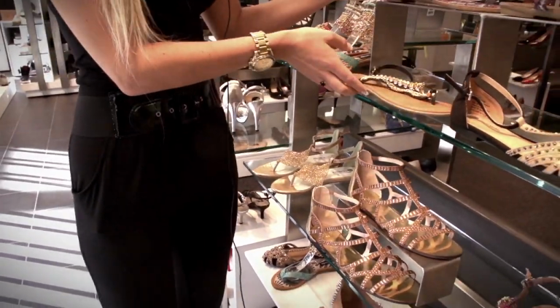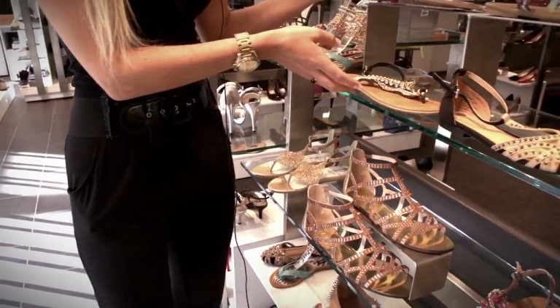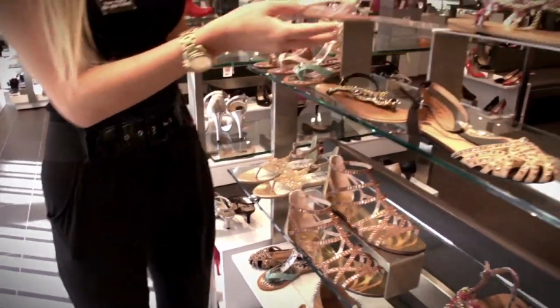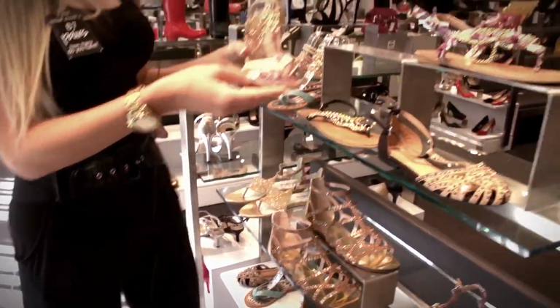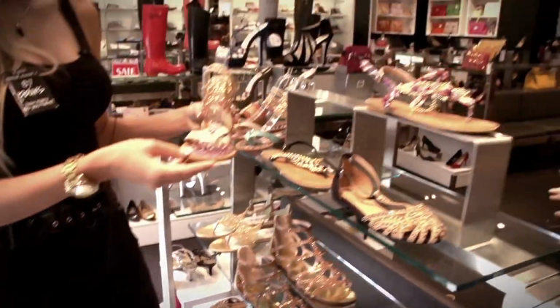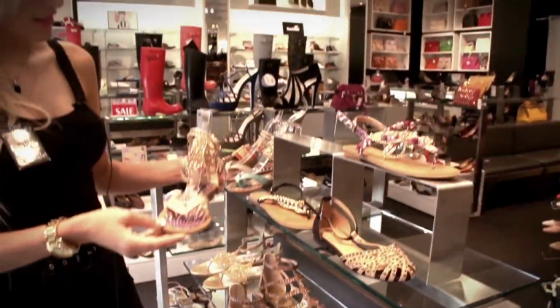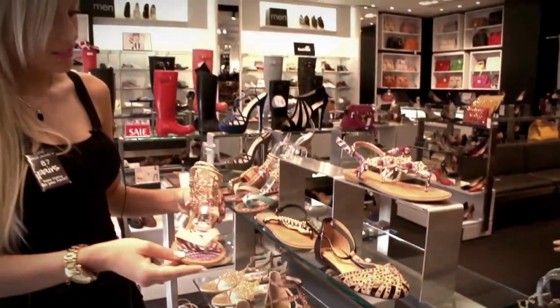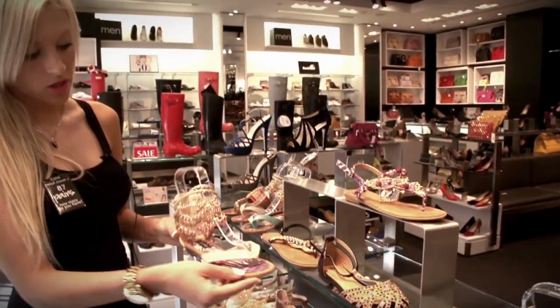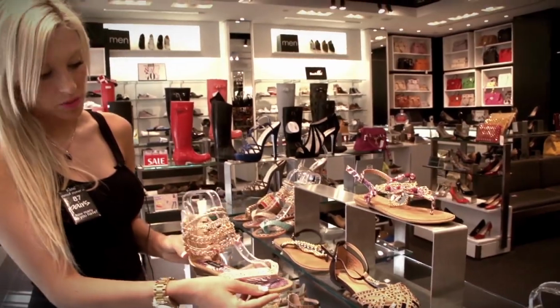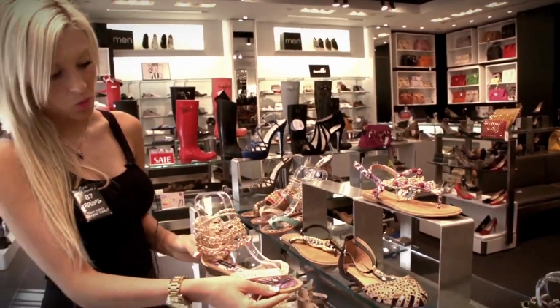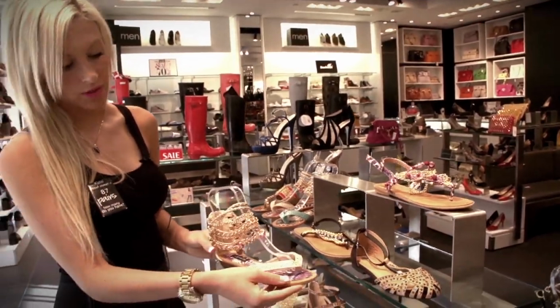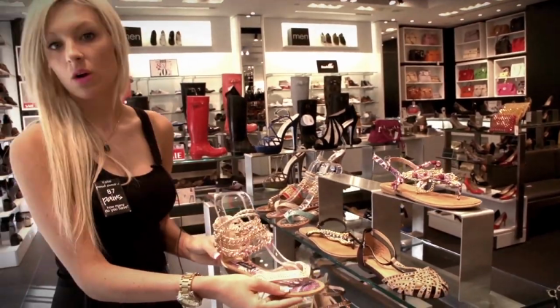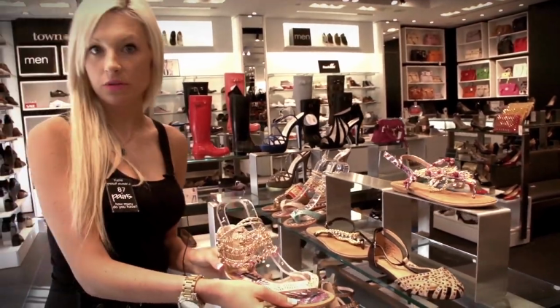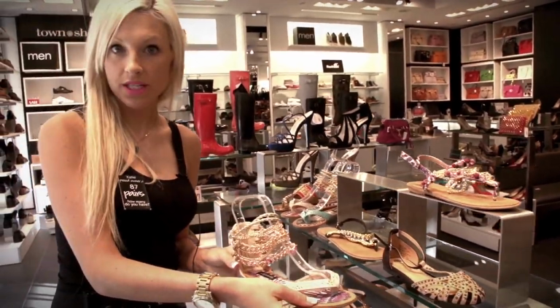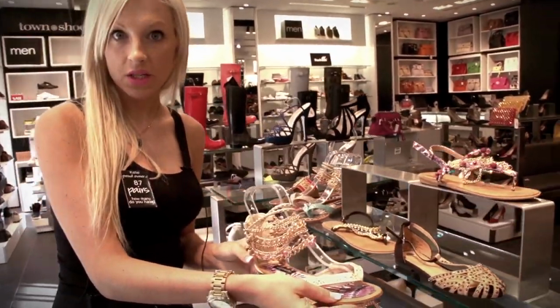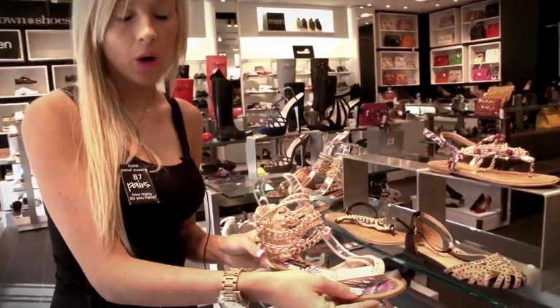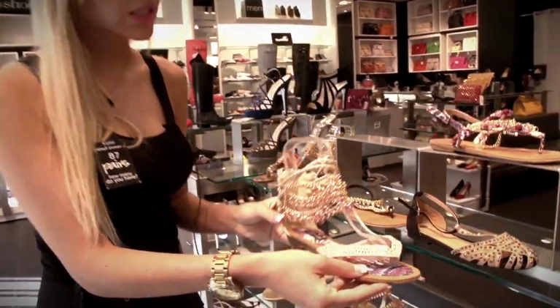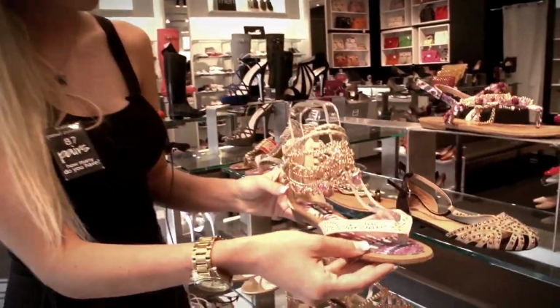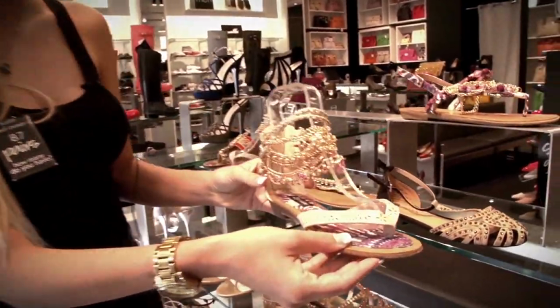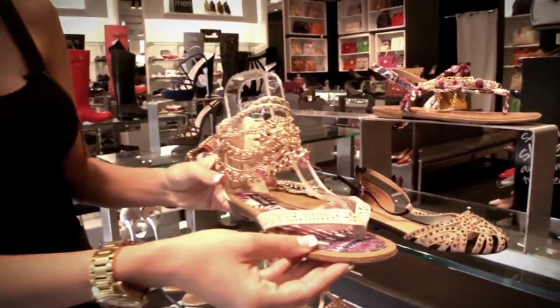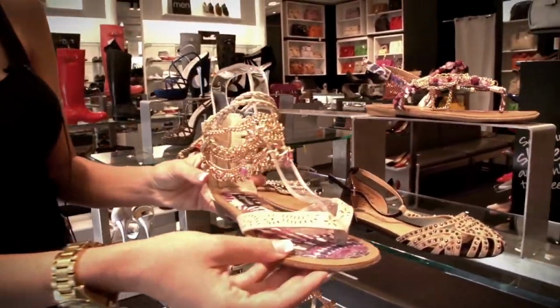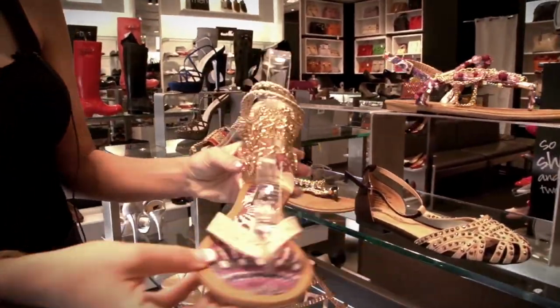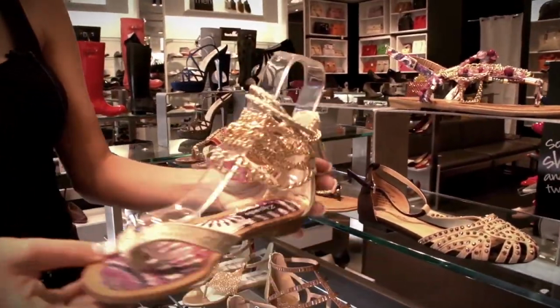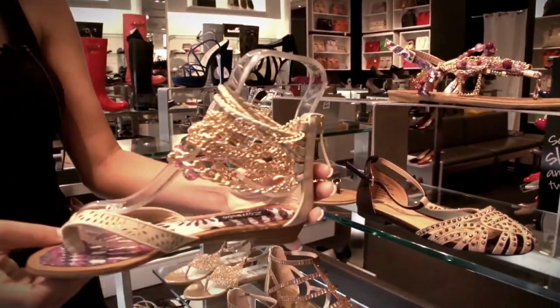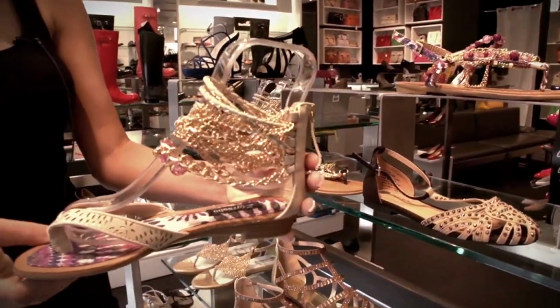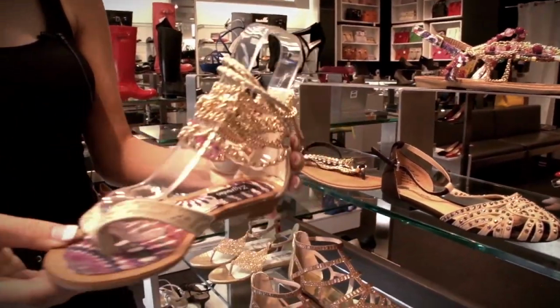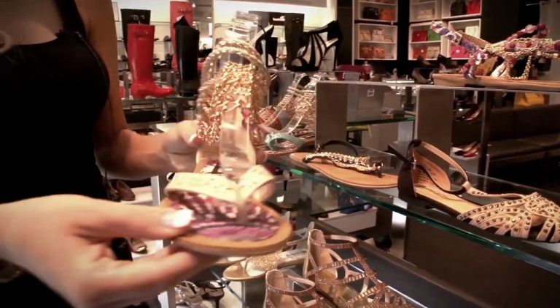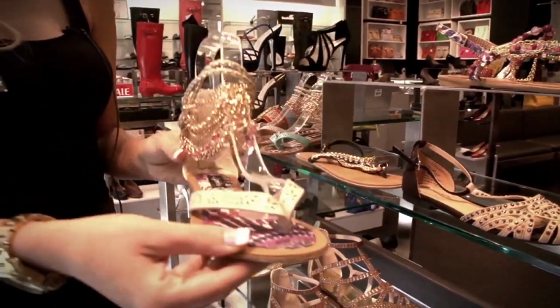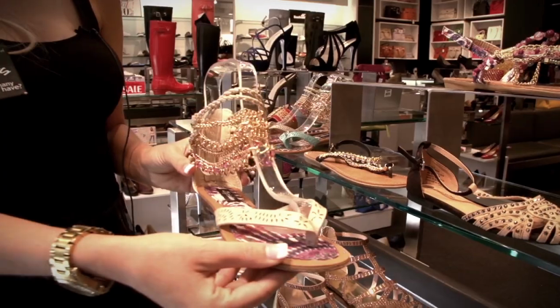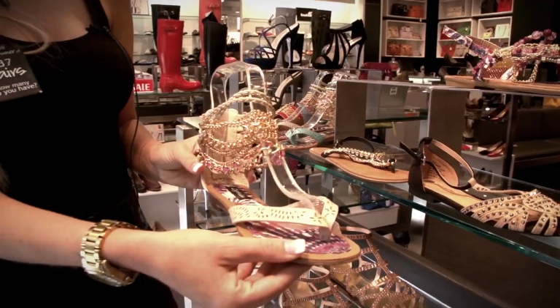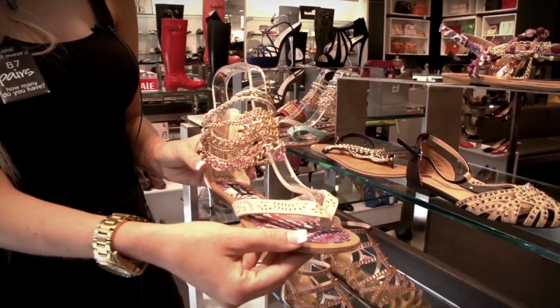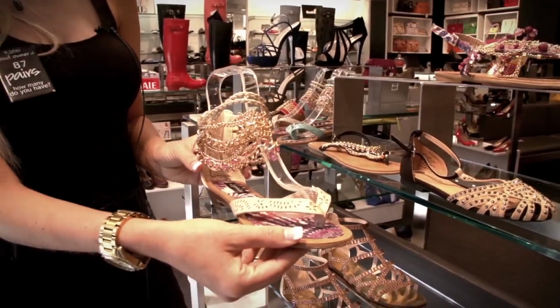Higher-top versions like this can also be worn — these are also from Ziggy Soho — and can be worn with maxi dresses or bright colored prints.